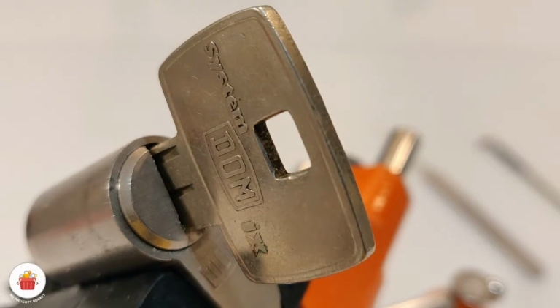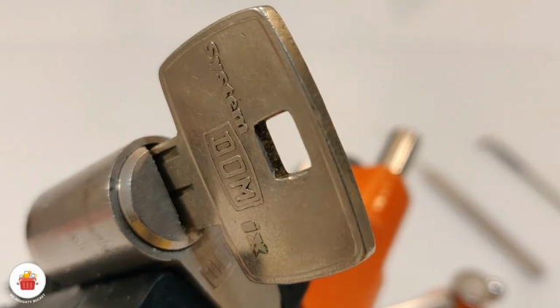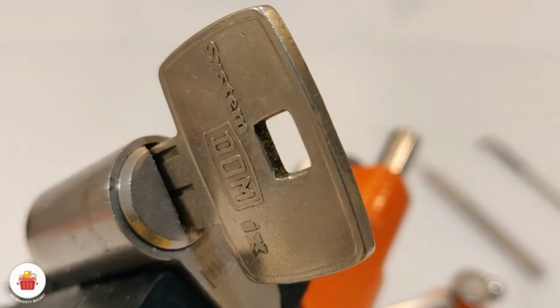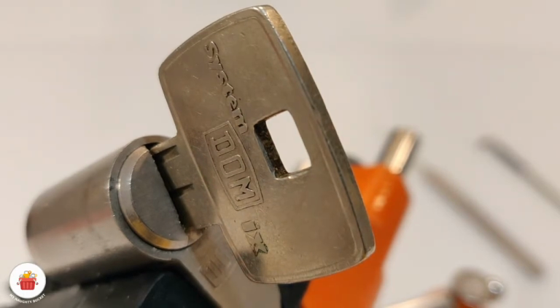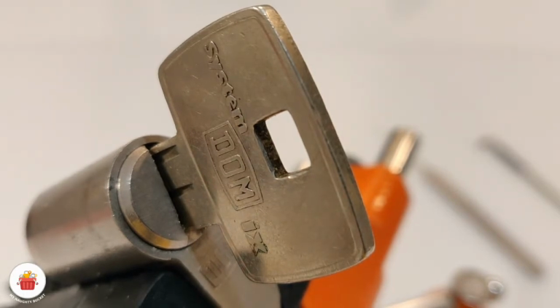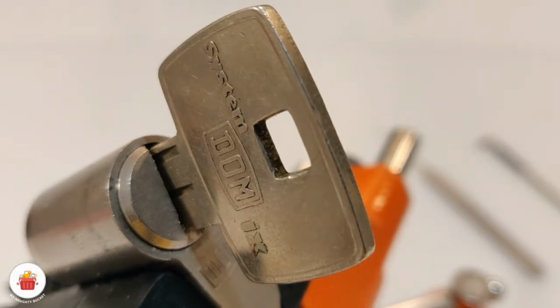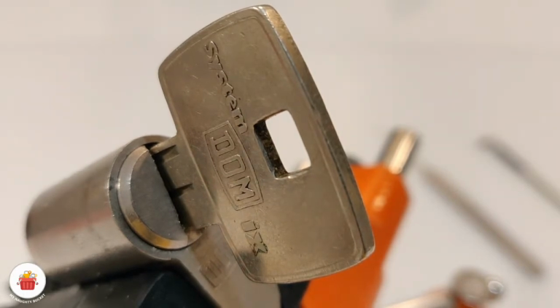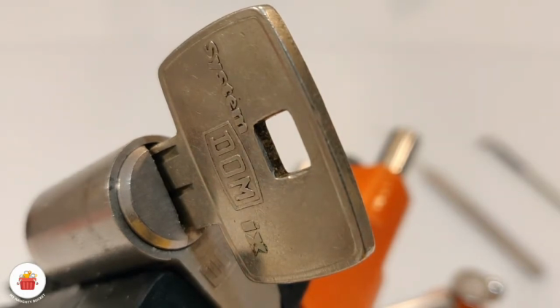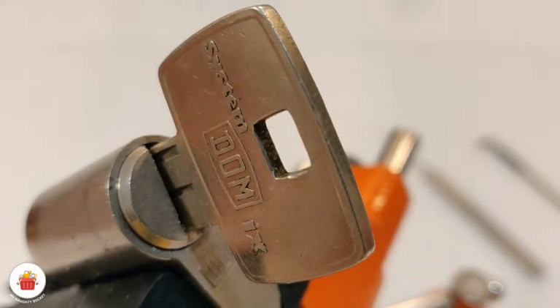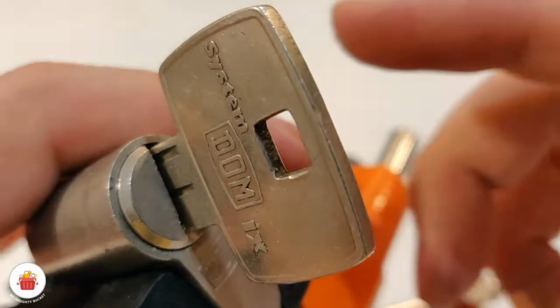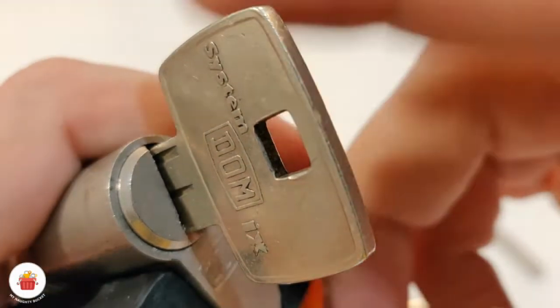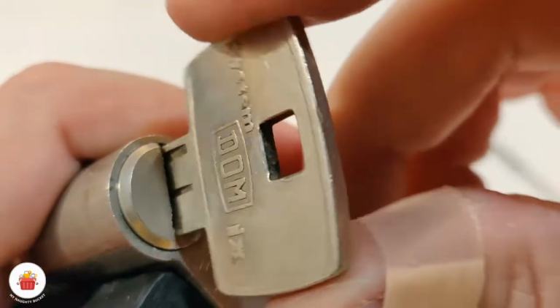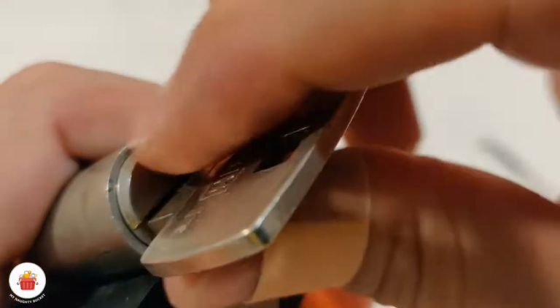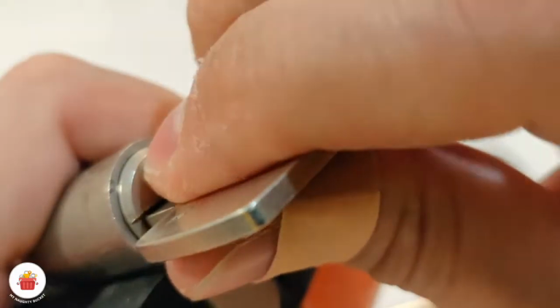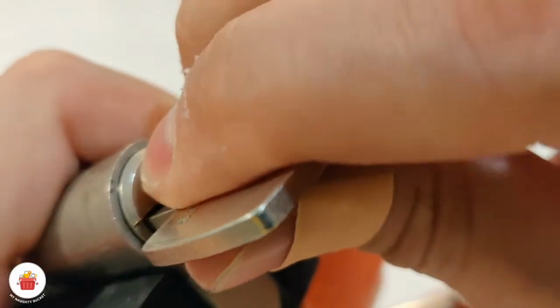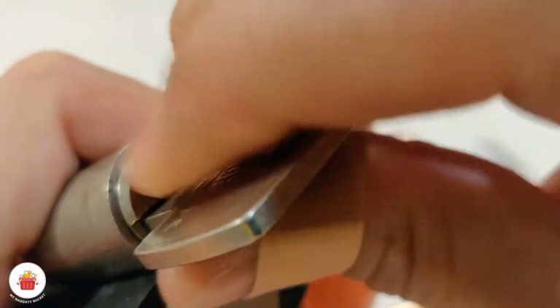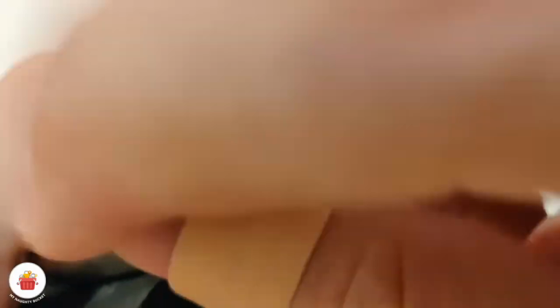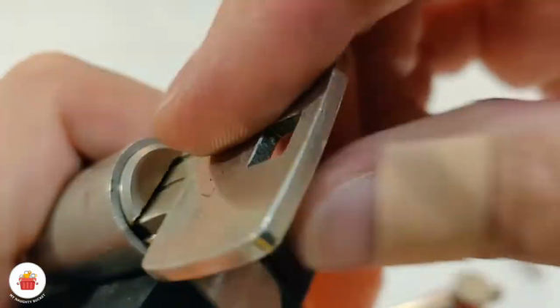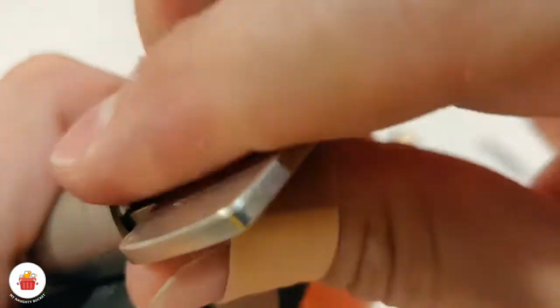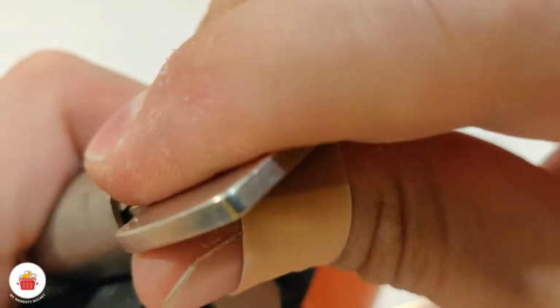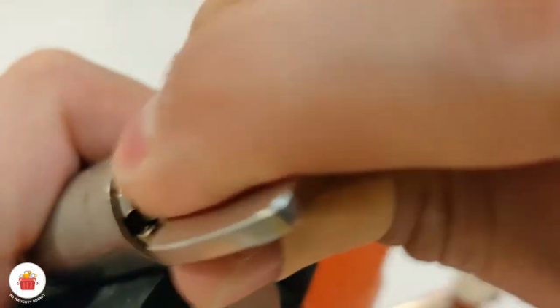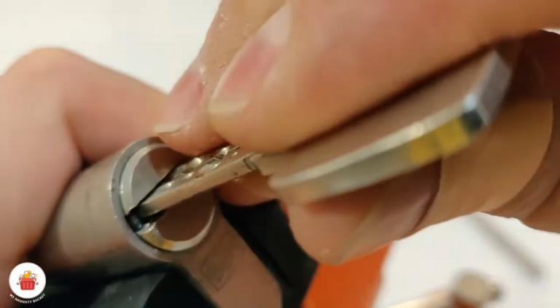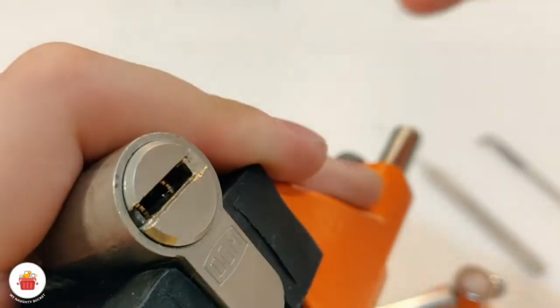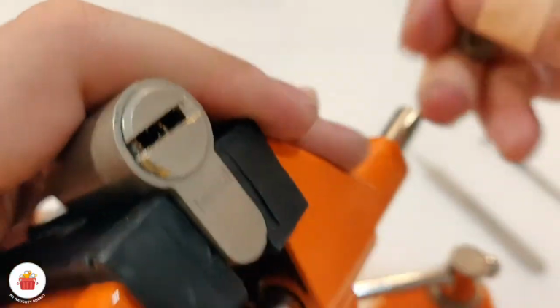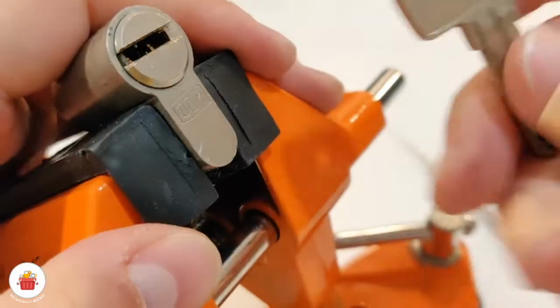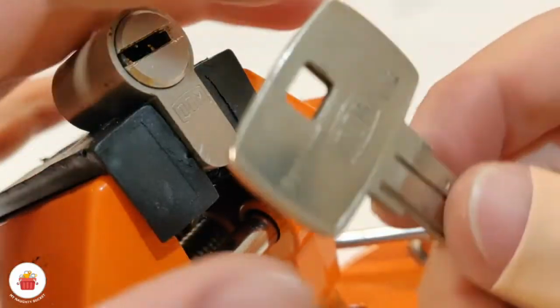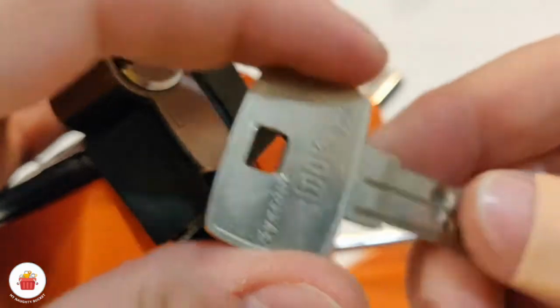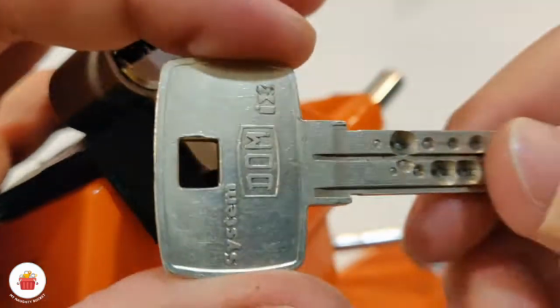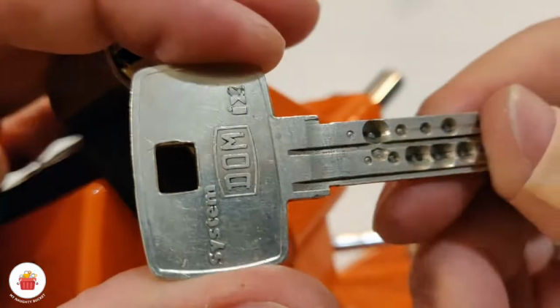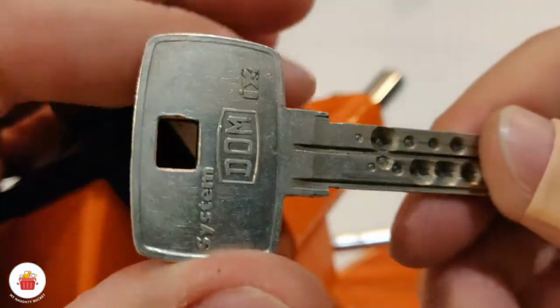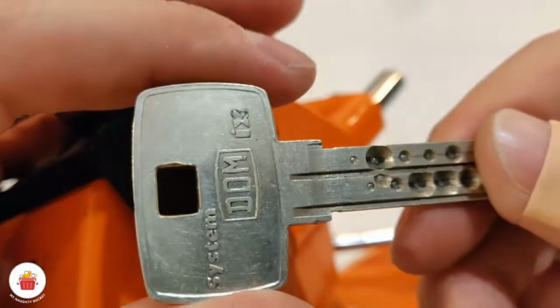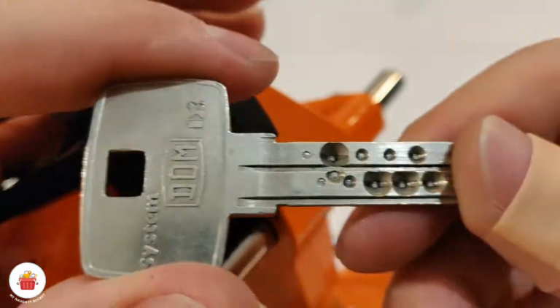Hi! Today I have a very cool lock for you guys. It's a Dom EX. It's a 10 pin lock and this one was in my naughty bucket for a long, long time, and I will try to explain why.